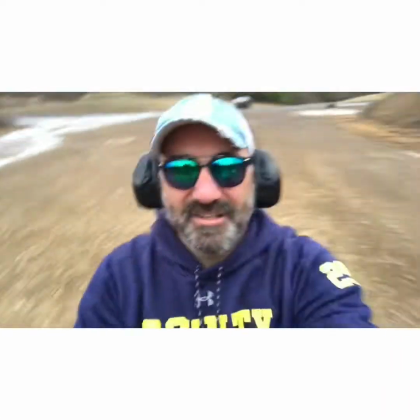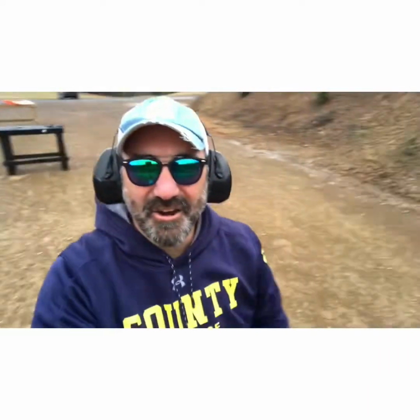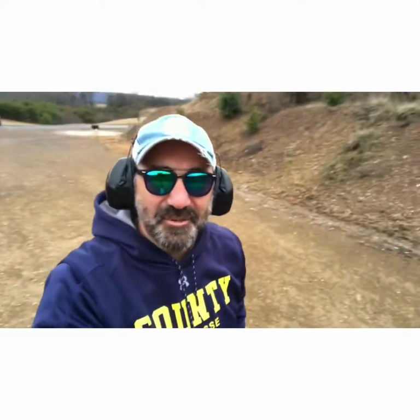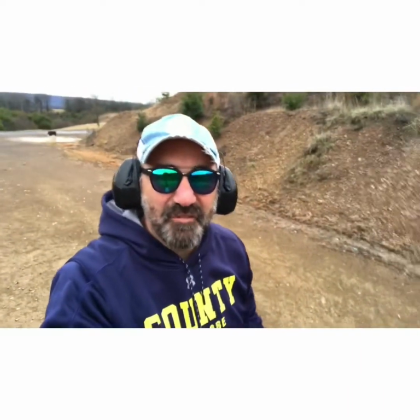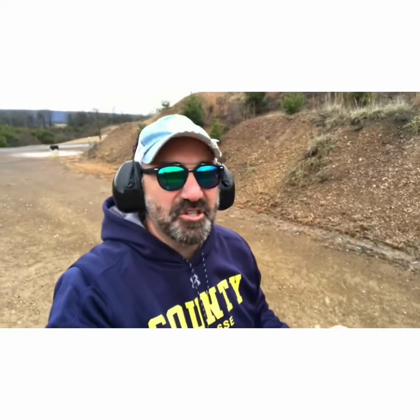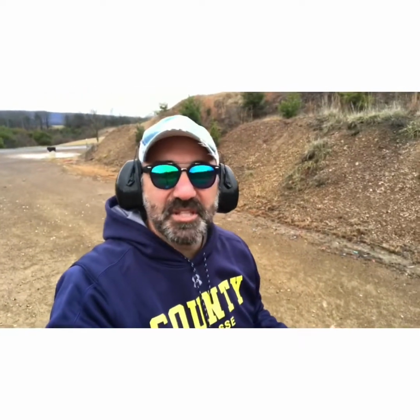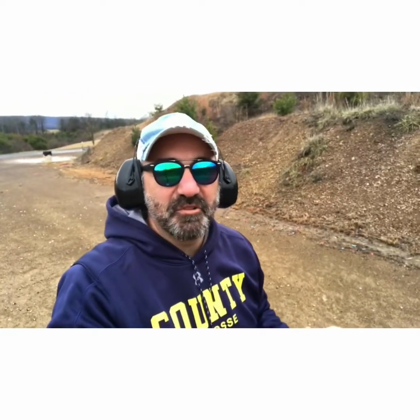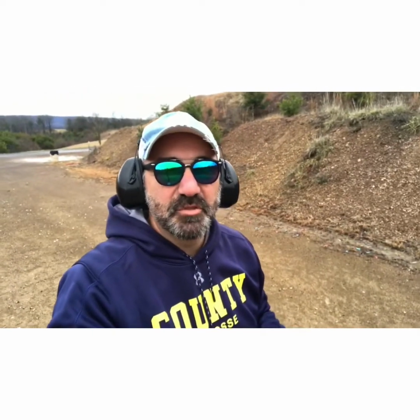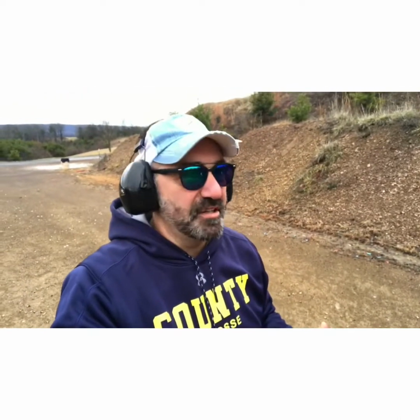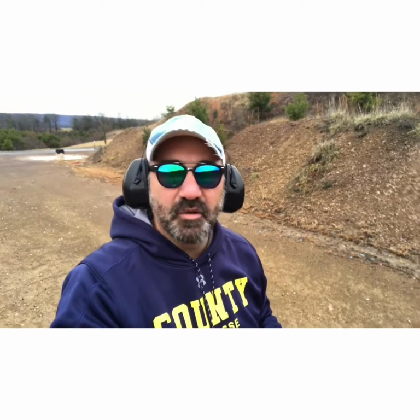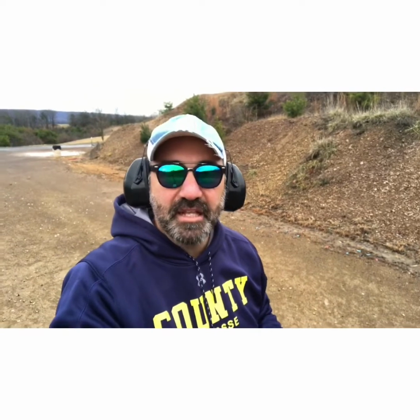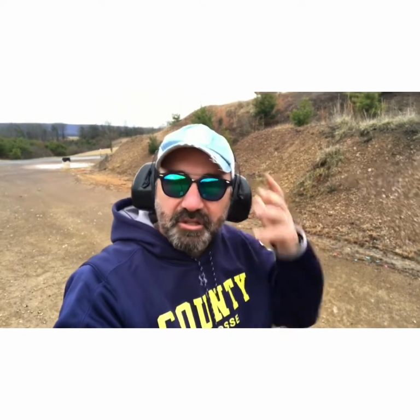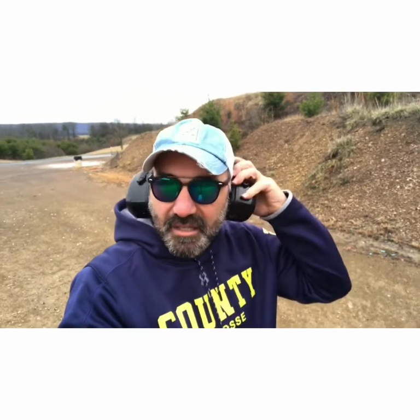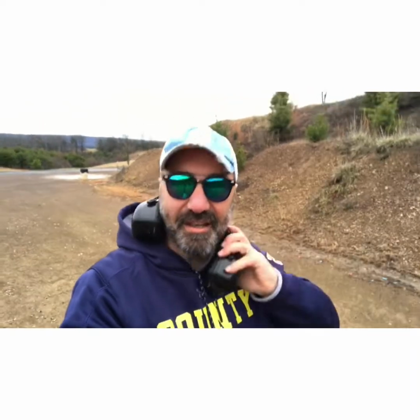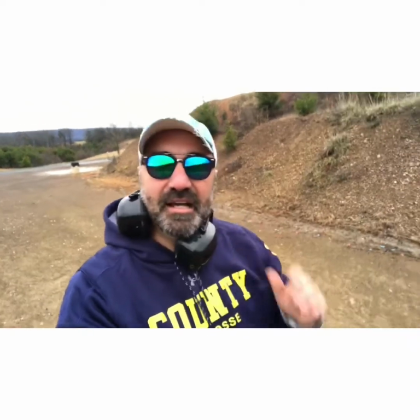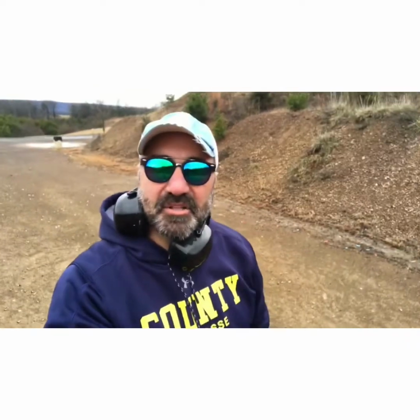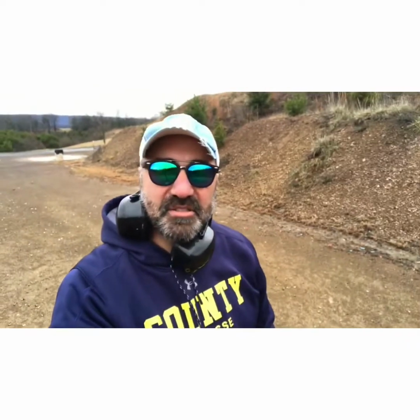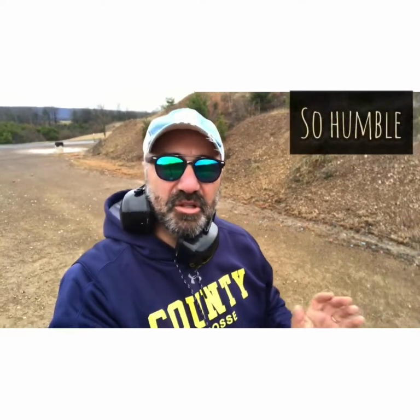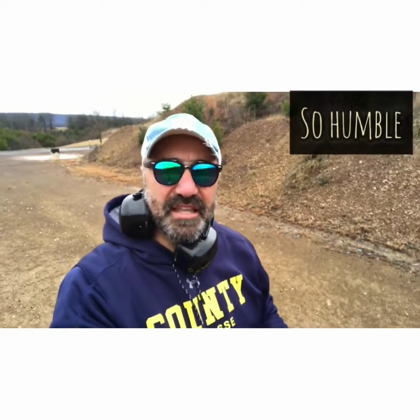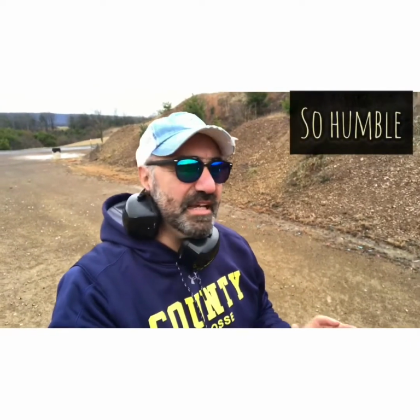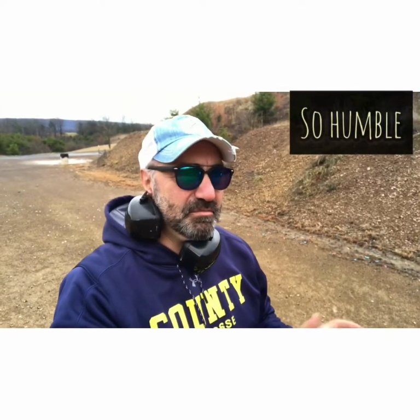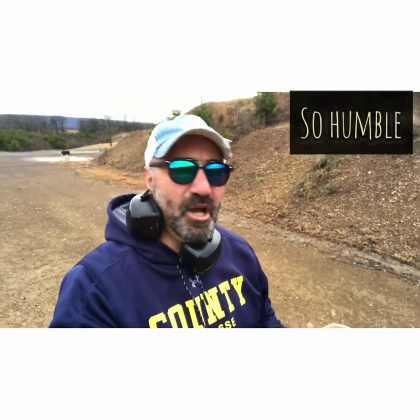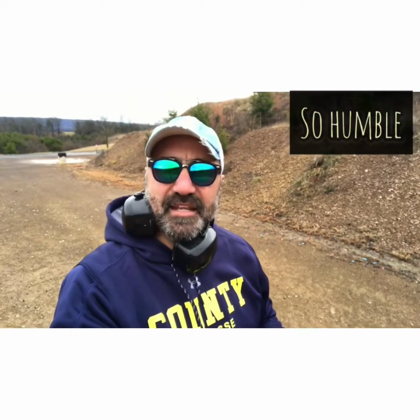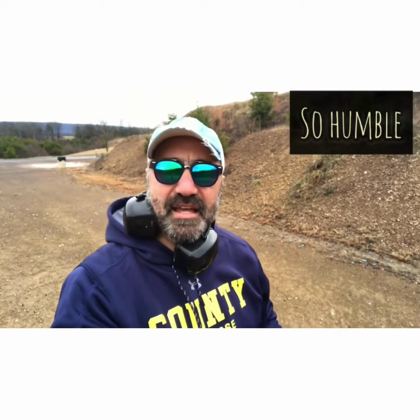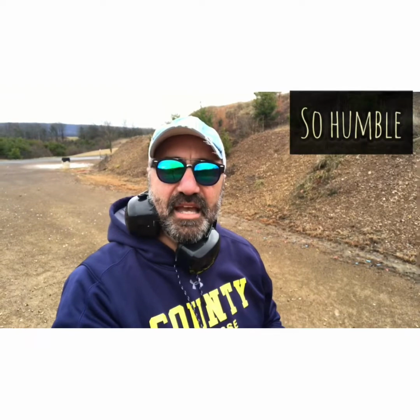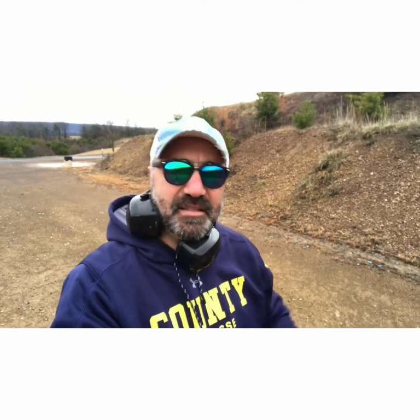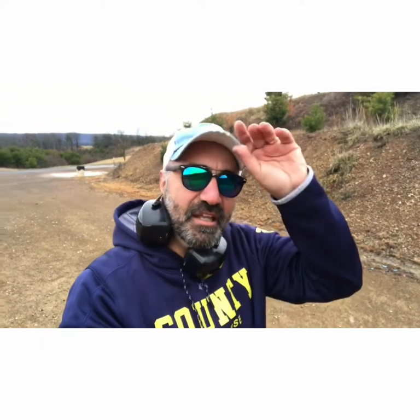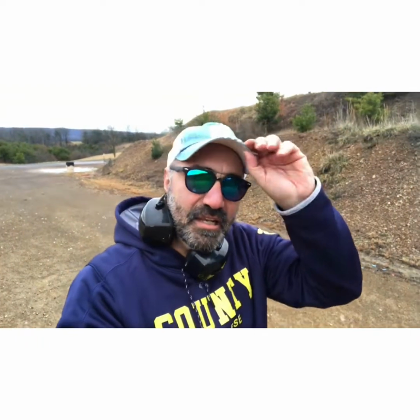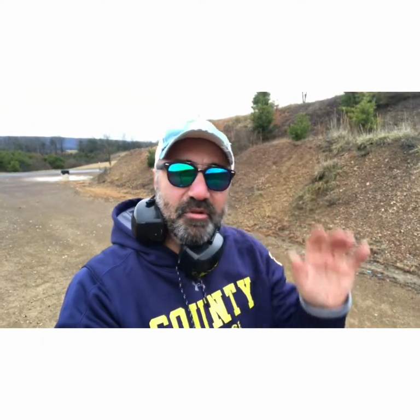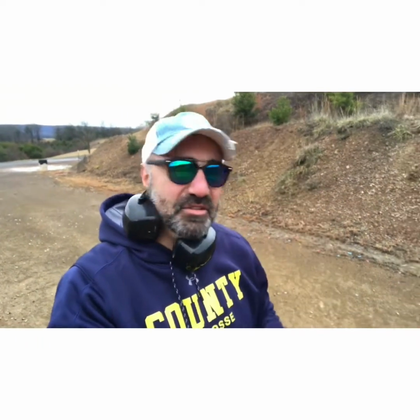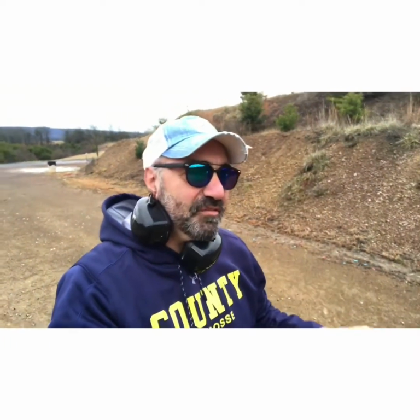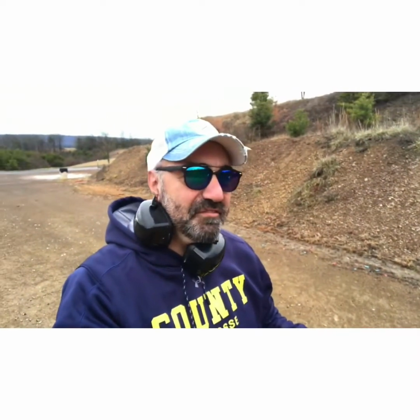All right, so we did our first competition from 20 feet away. I think I dominated that aspect of it. Now we're moving out to 25 feet.